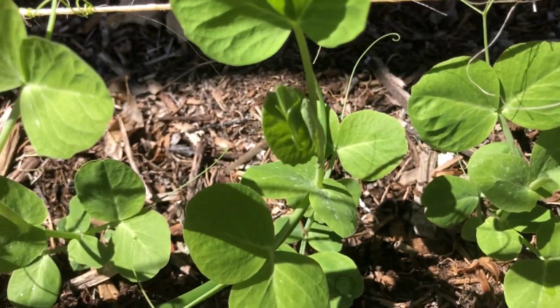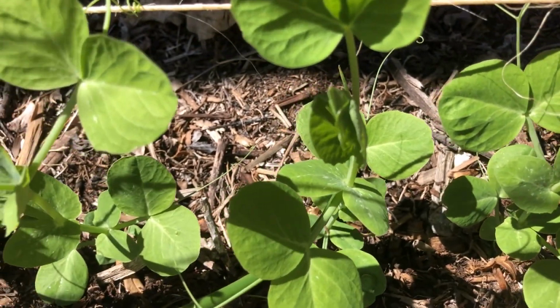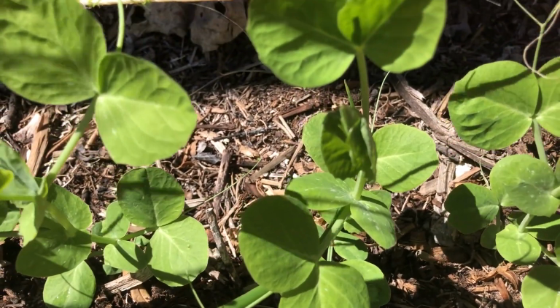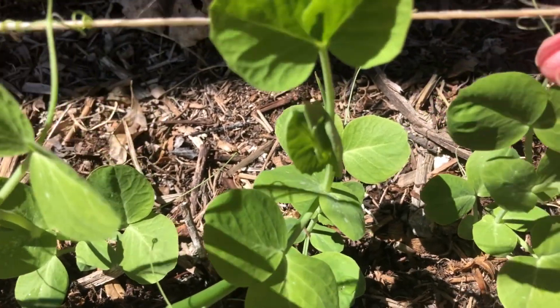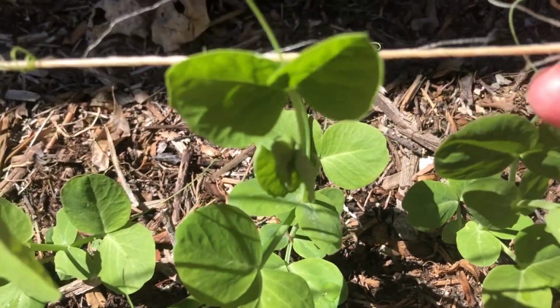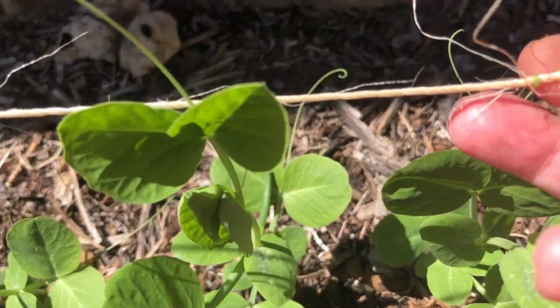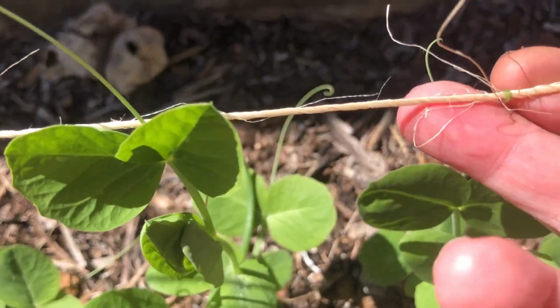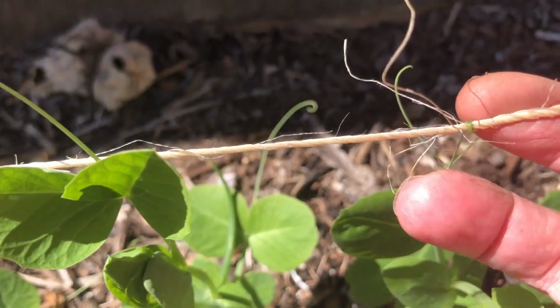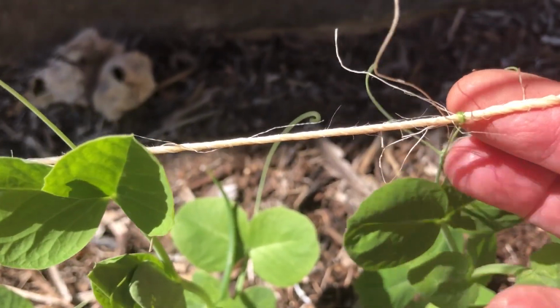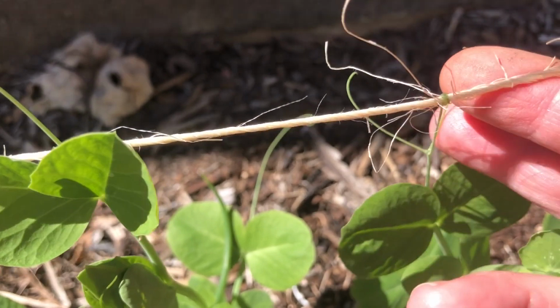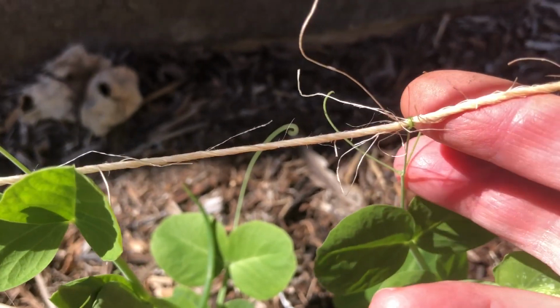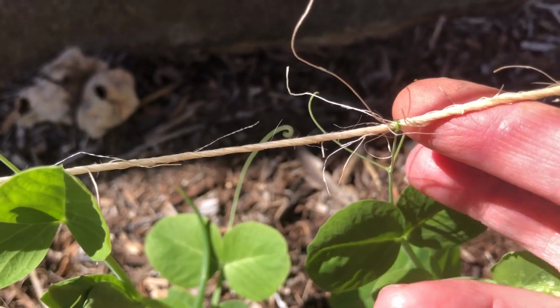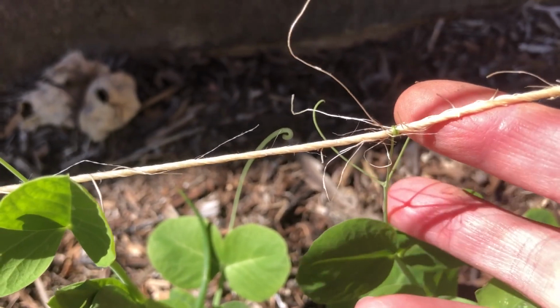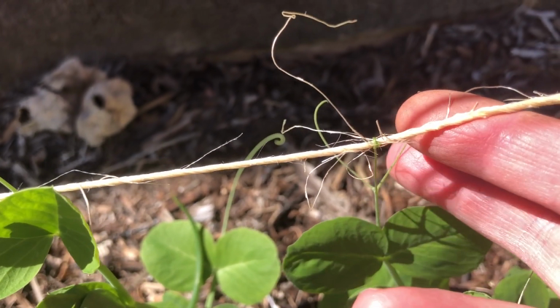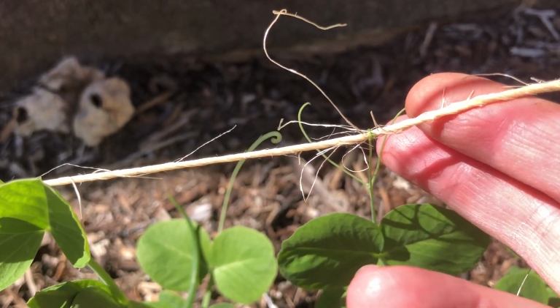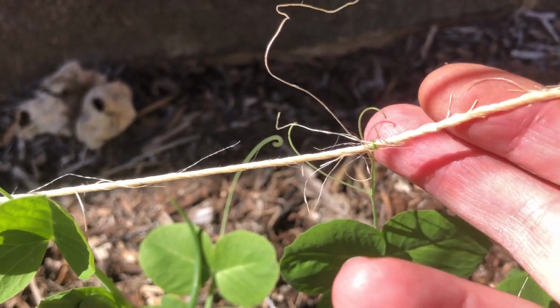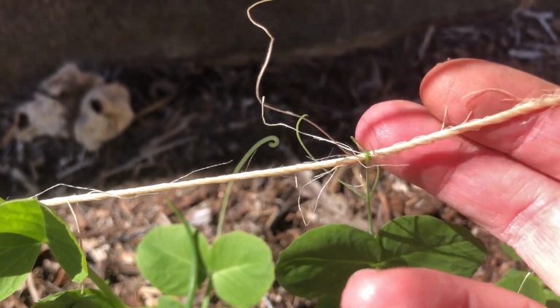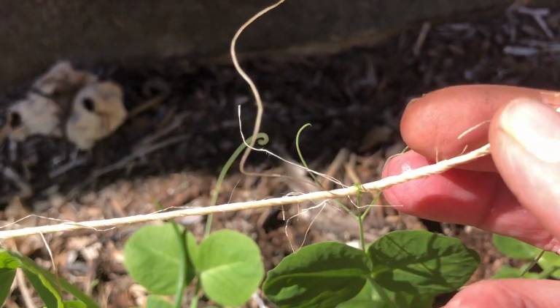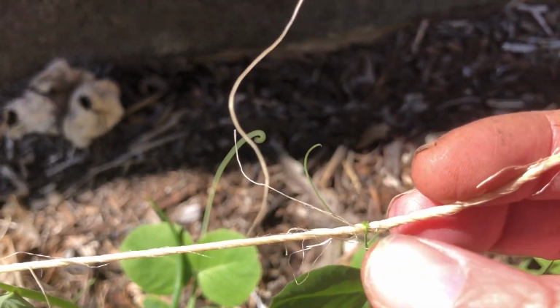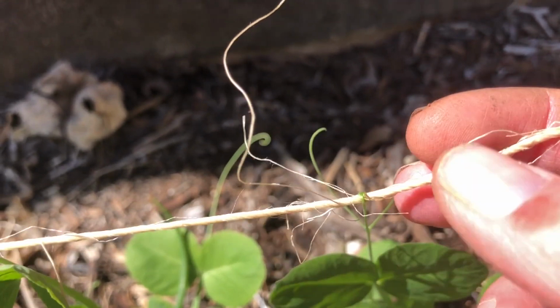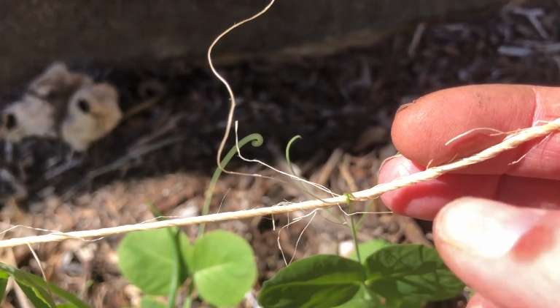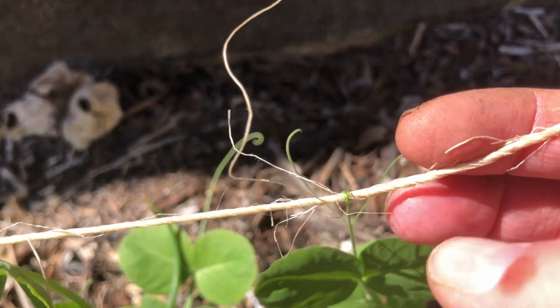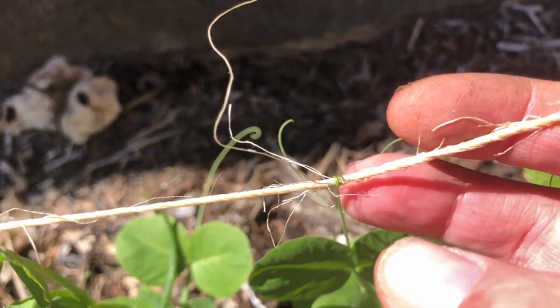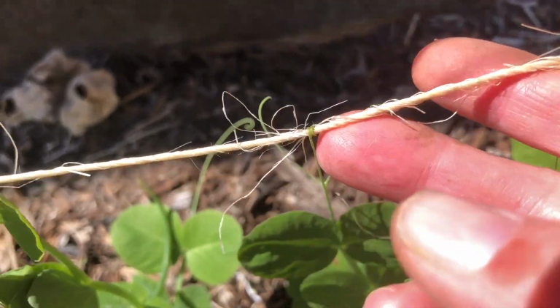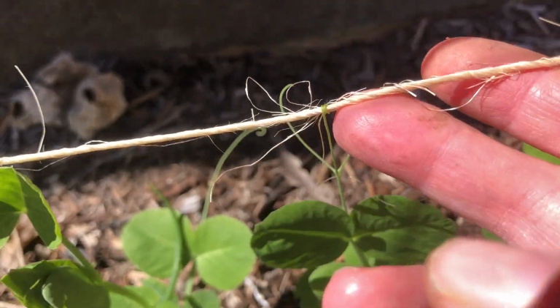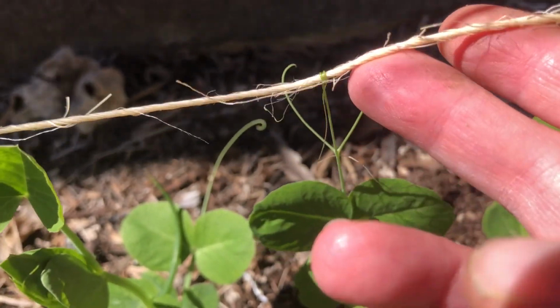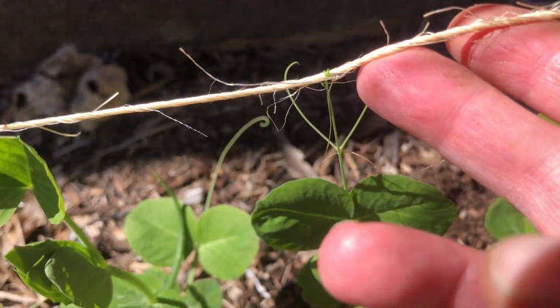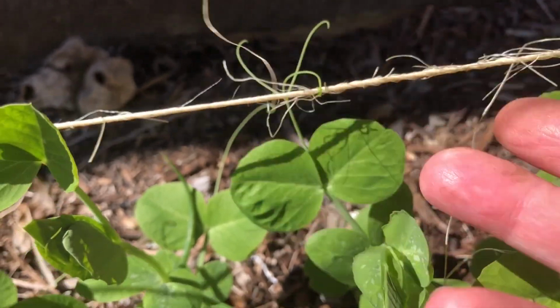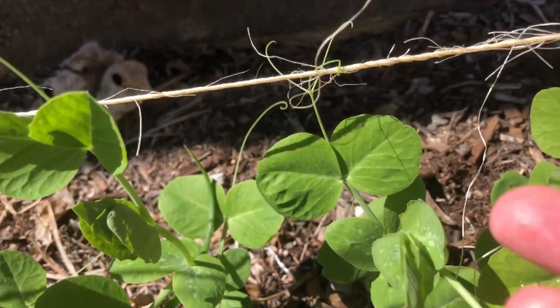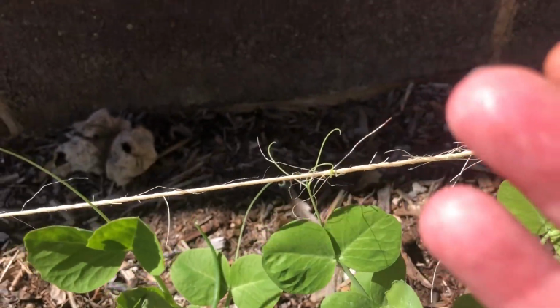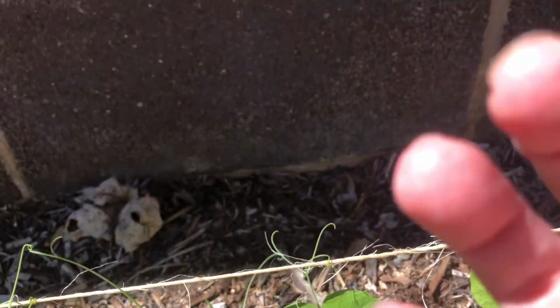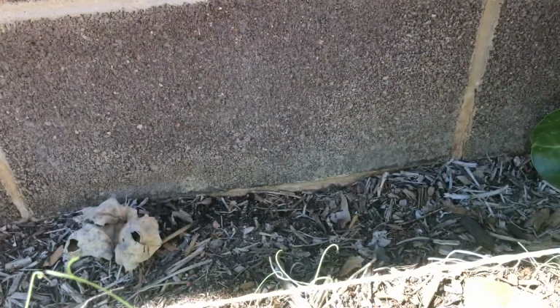So here we go — see that? It's climbed up from the pea and it has circled around and around and around the twine and it's holding itself there. Then it's just gonna keep on climbing upward.